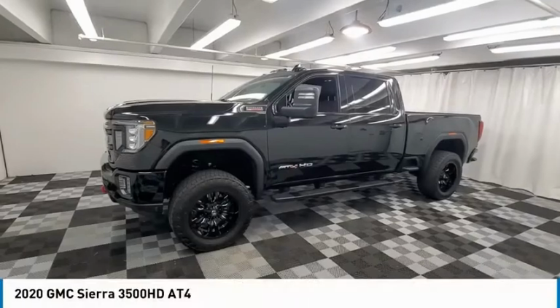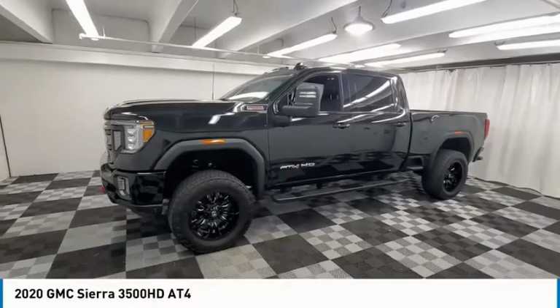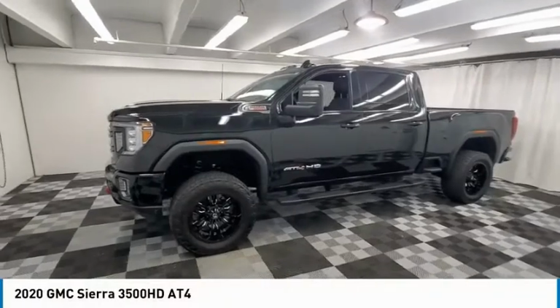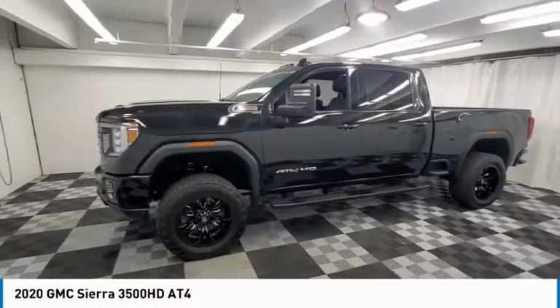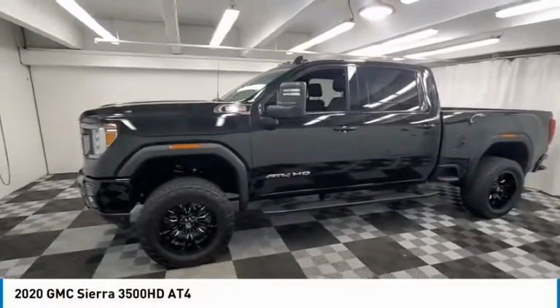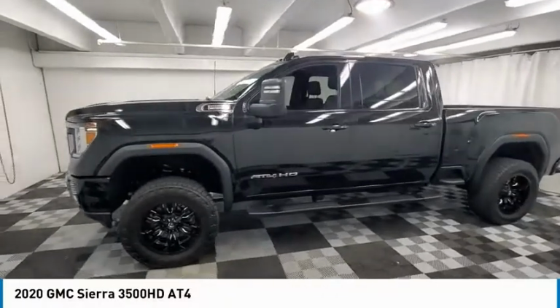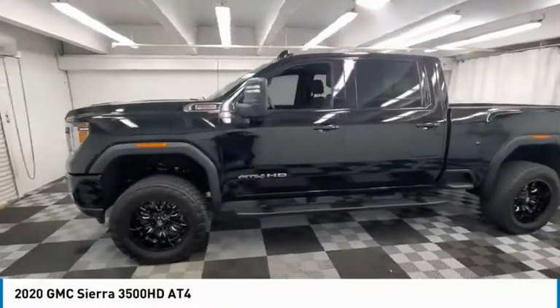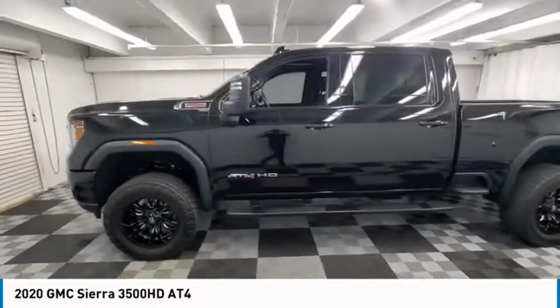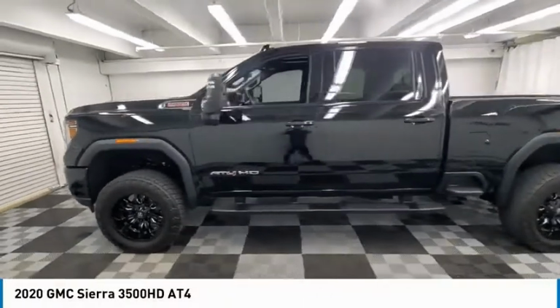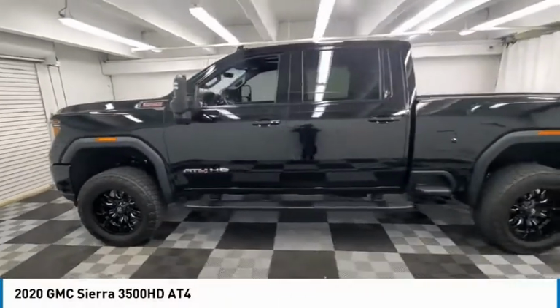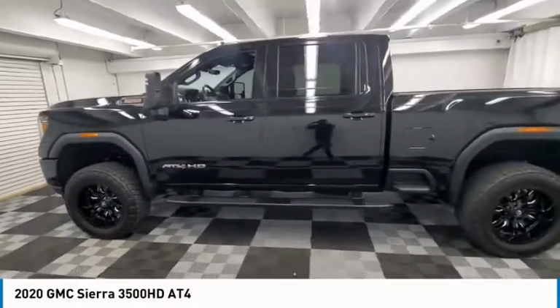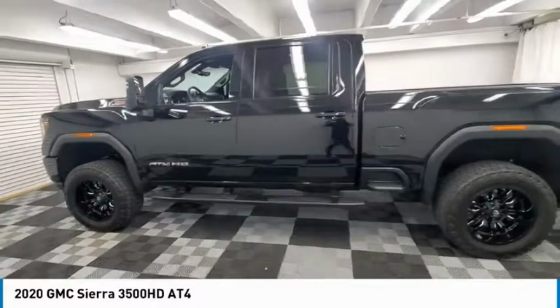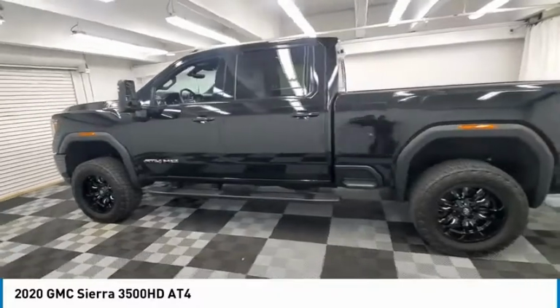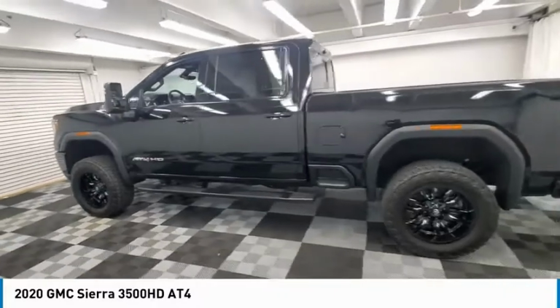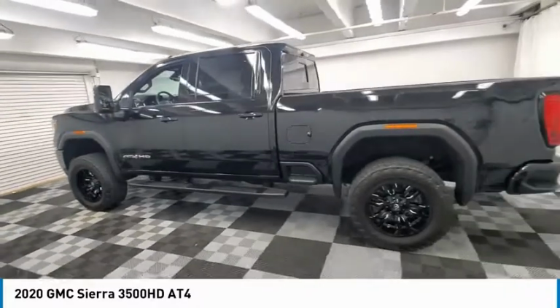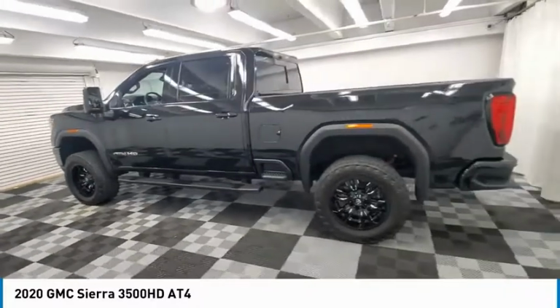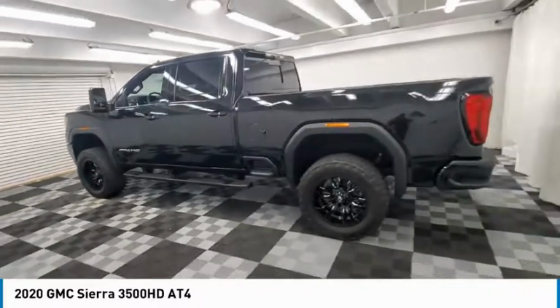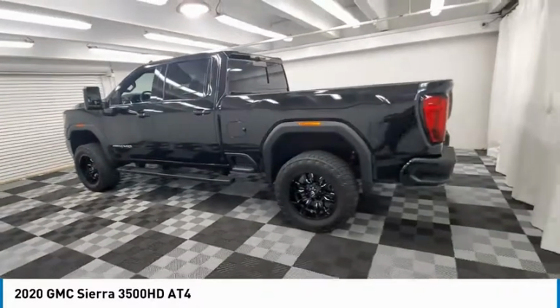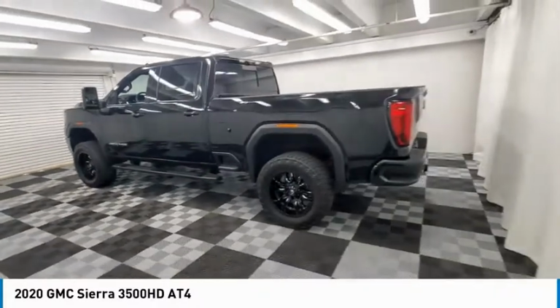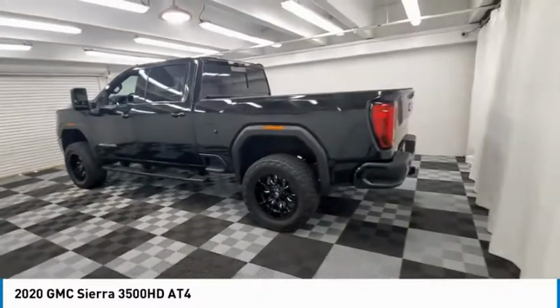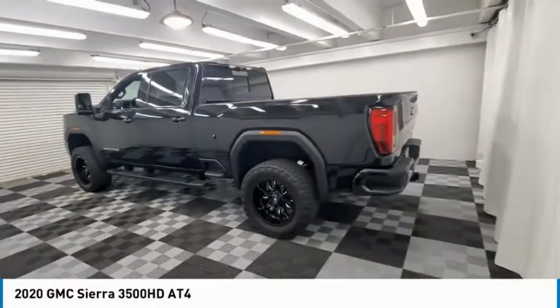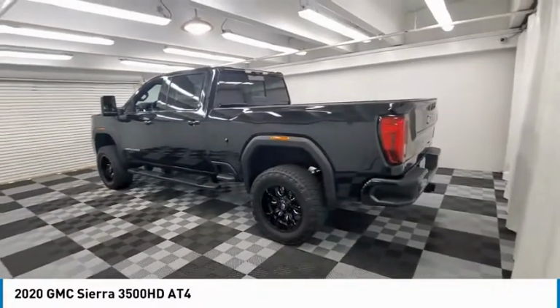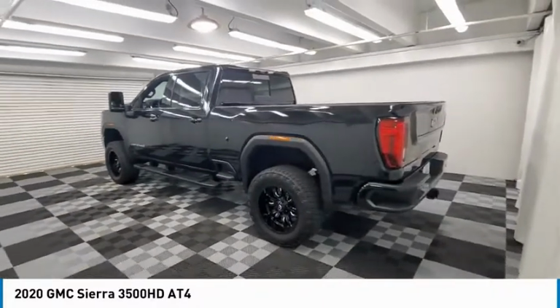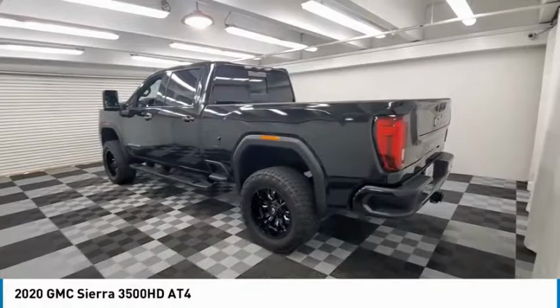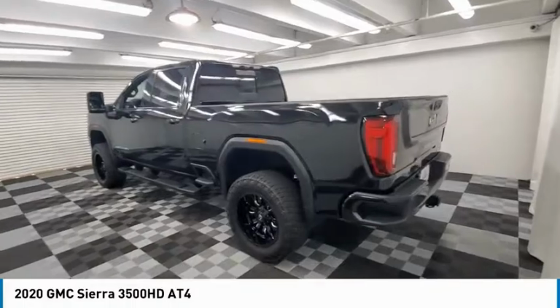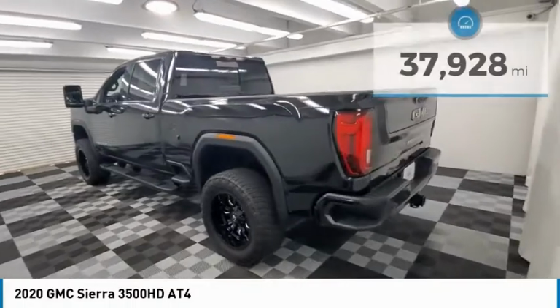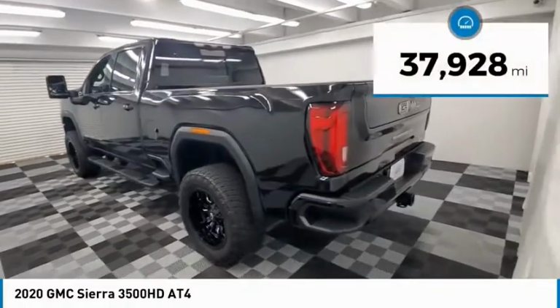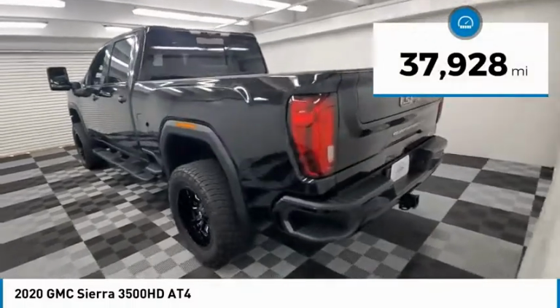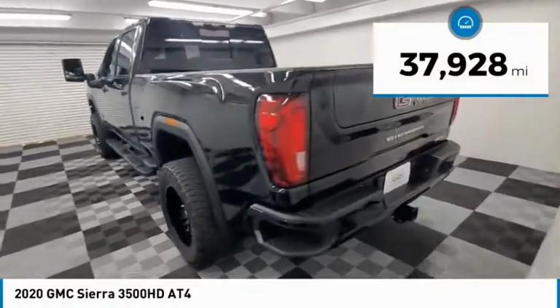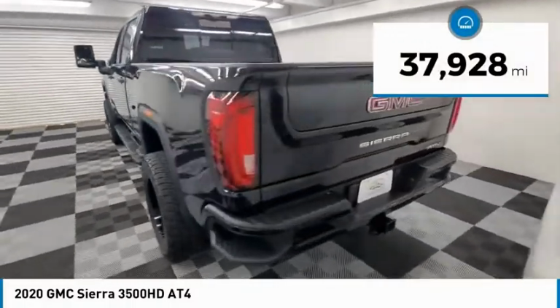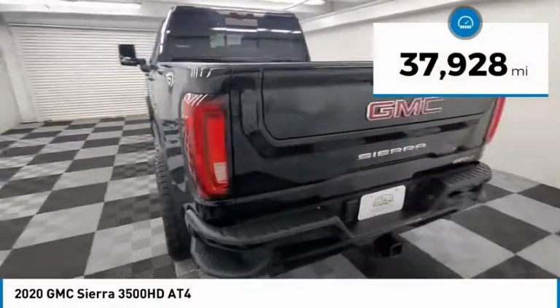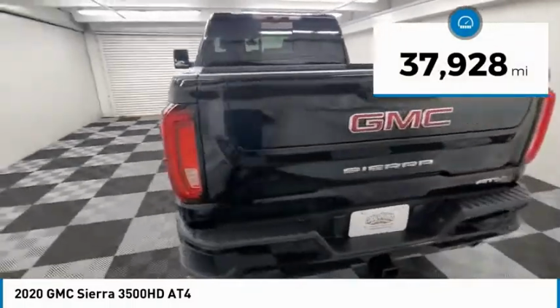Make a great choice today with the 2020 Sierra 3500HD. Sierra 3500HD — epic power at not-so-epic price. This vehicle has less than 40,000 miles.